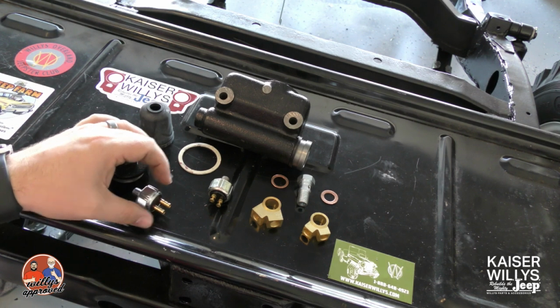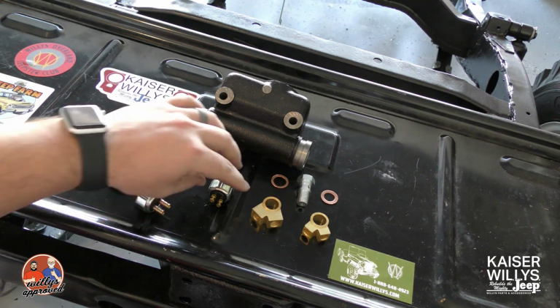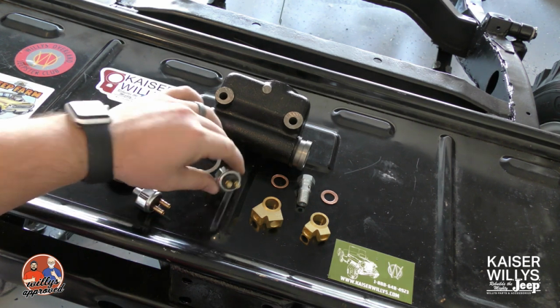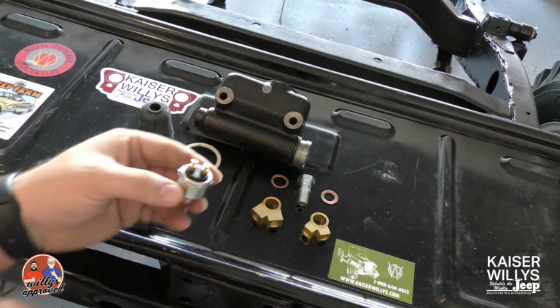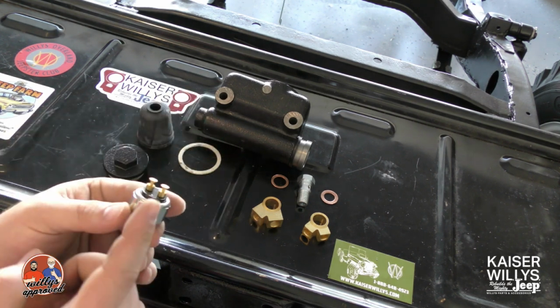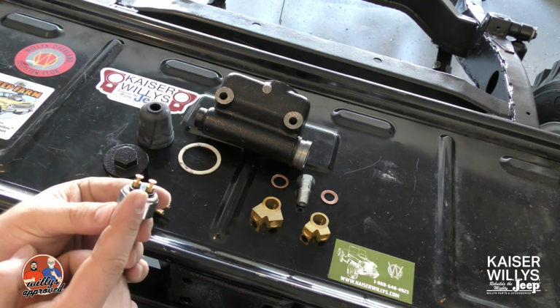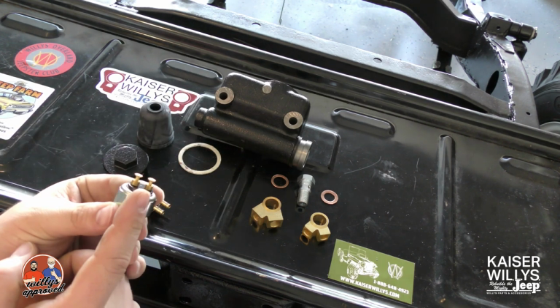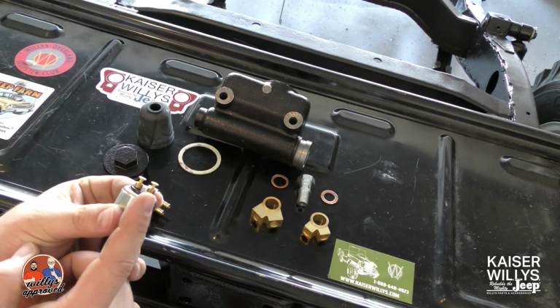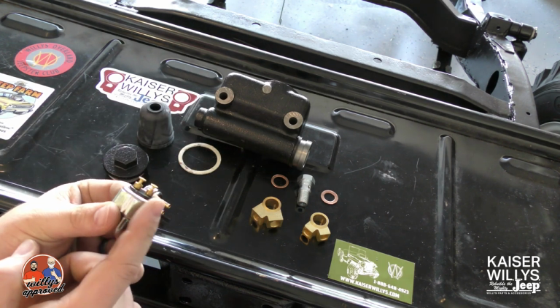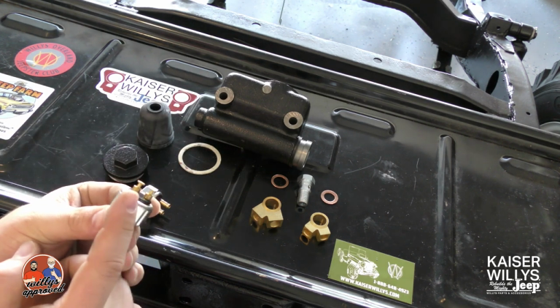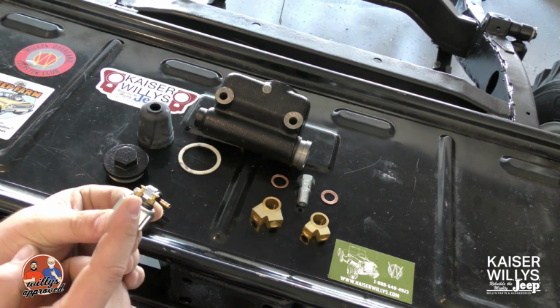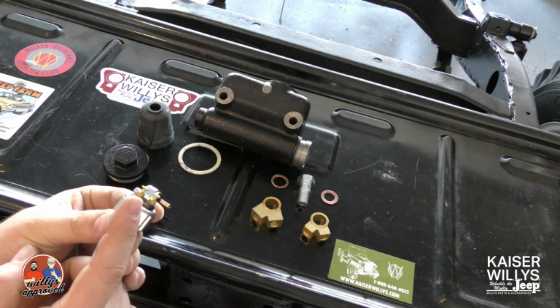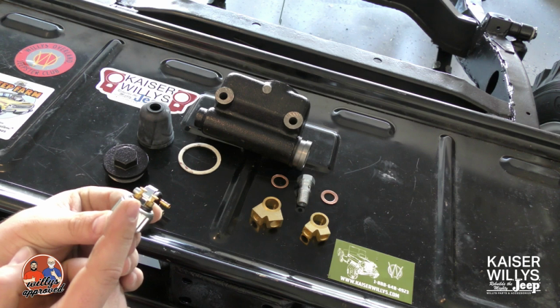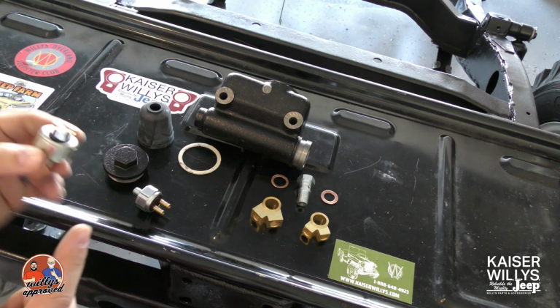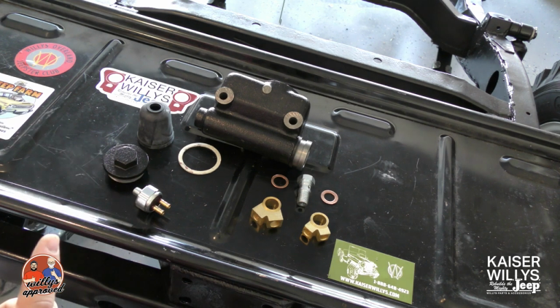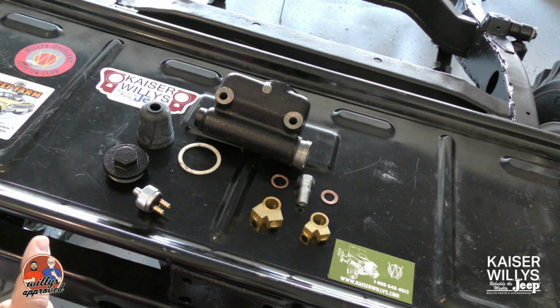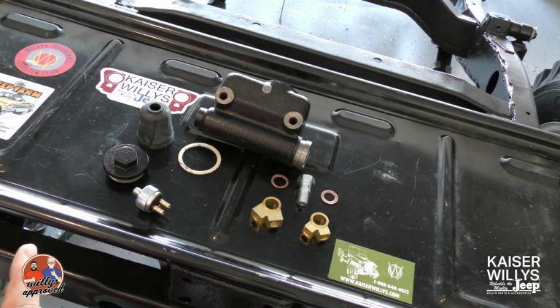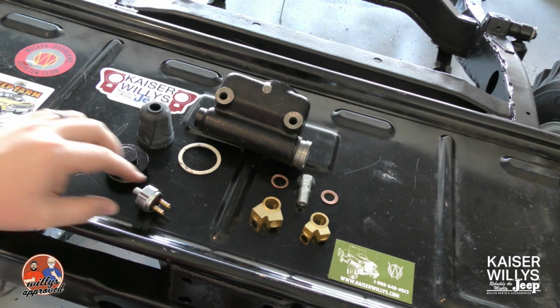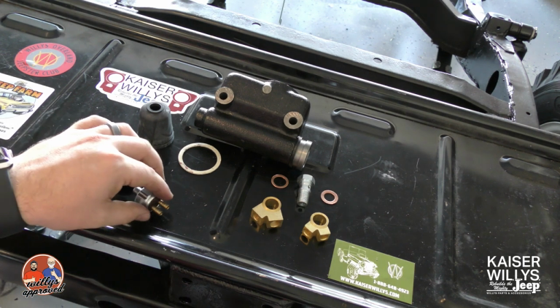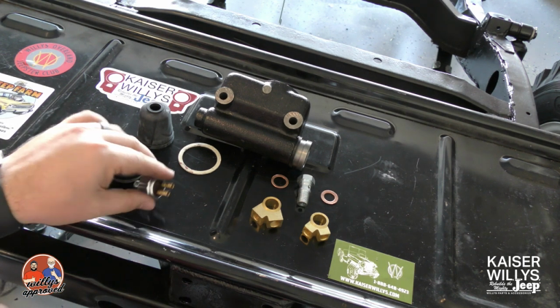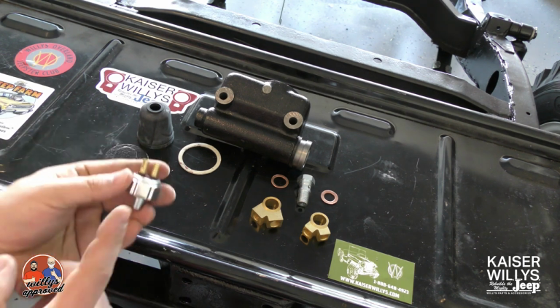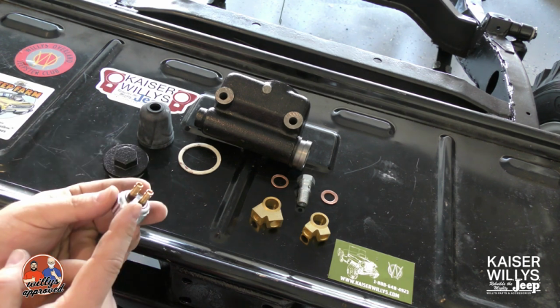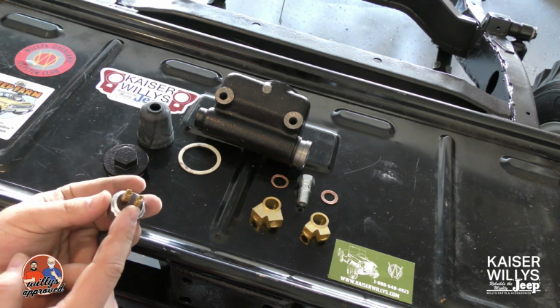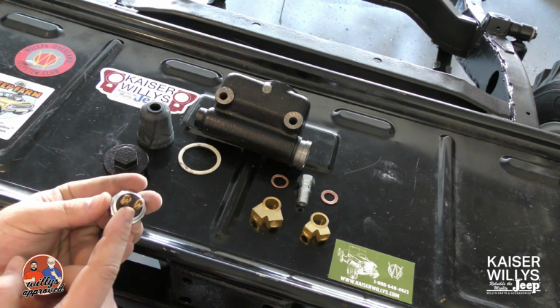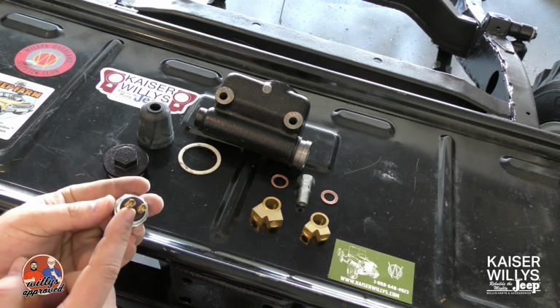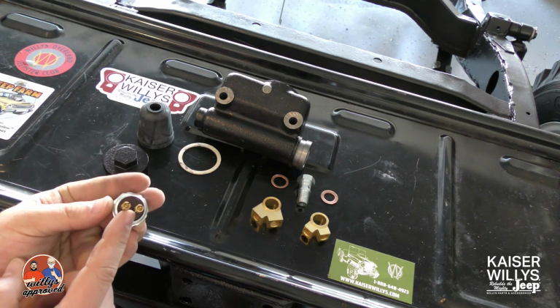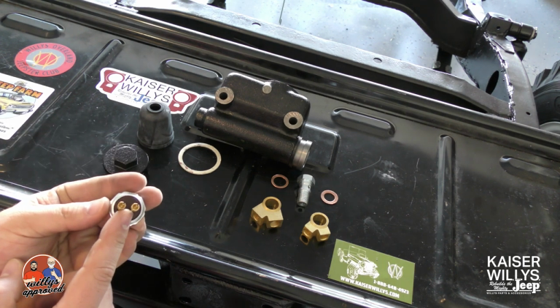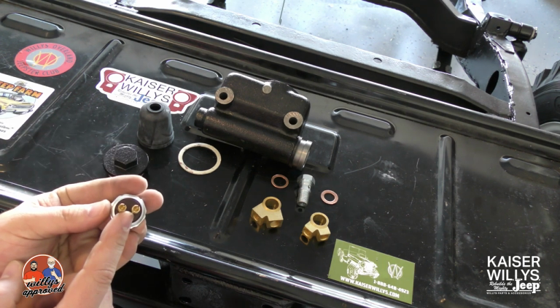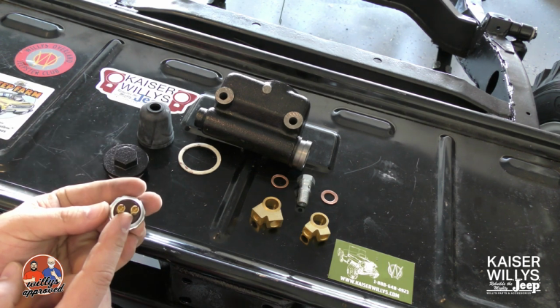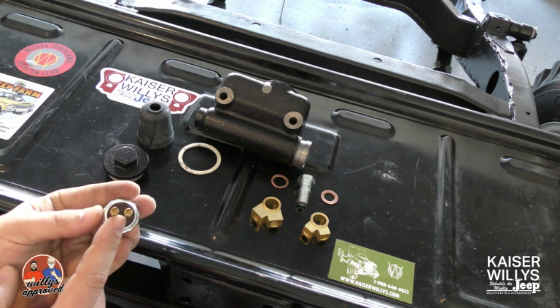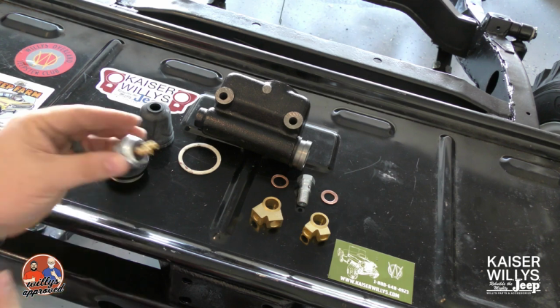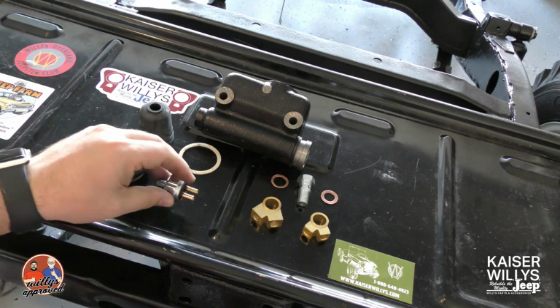This is the later style CJ5 — it's got the blade terminals. So this is the one we'll be using. Basically you just have two bullet connections coming off of your harness and it goes right in there.